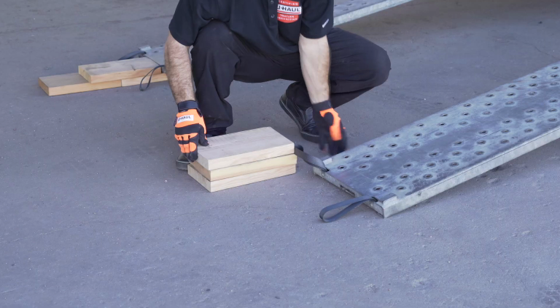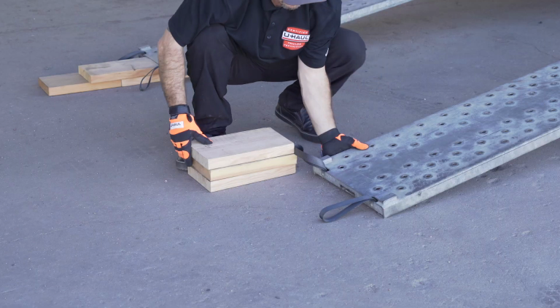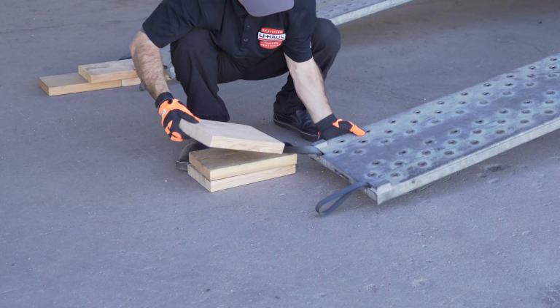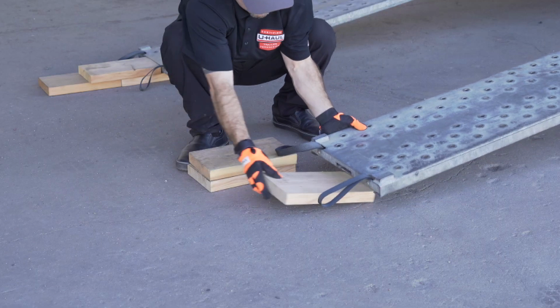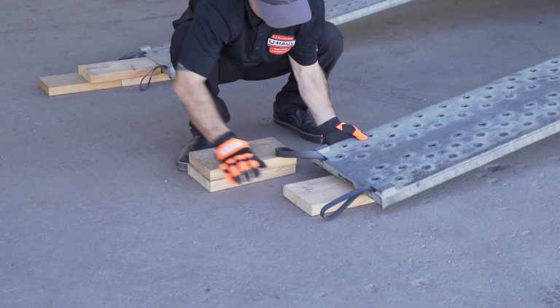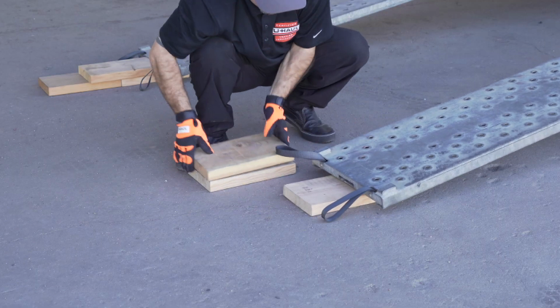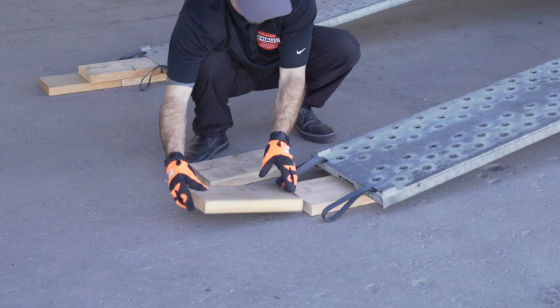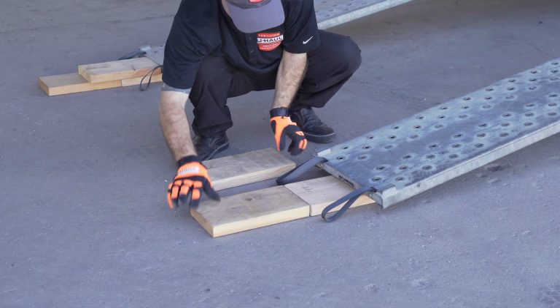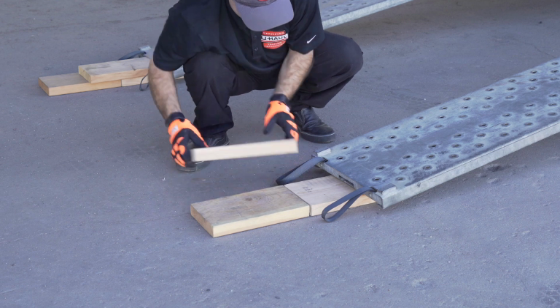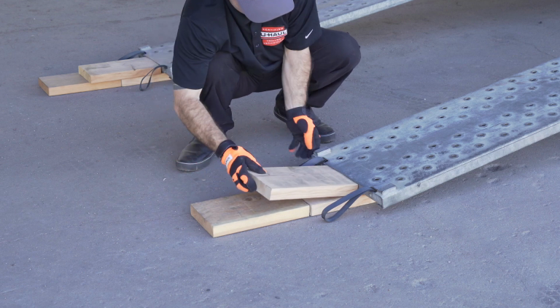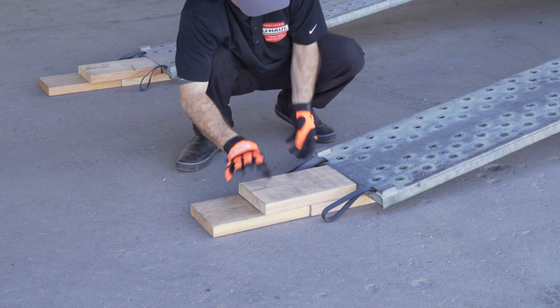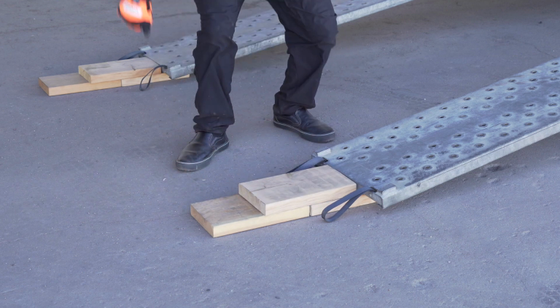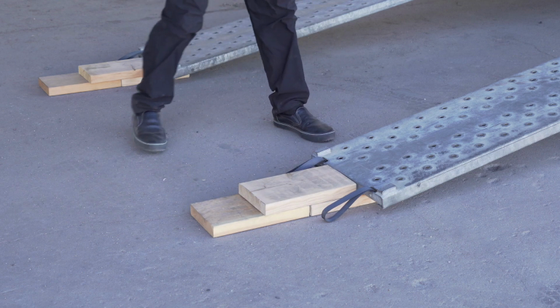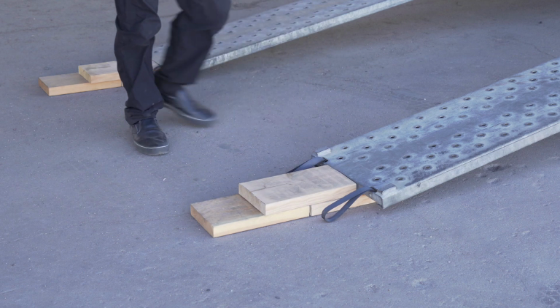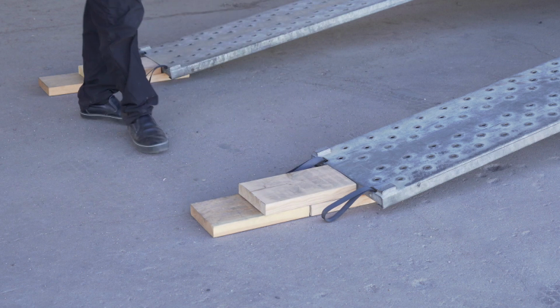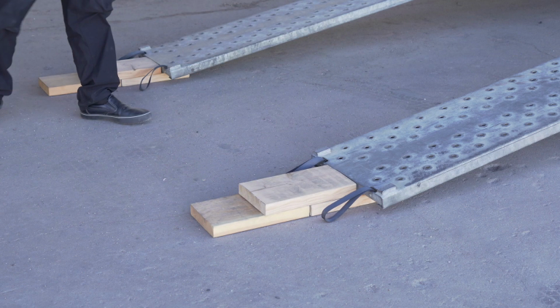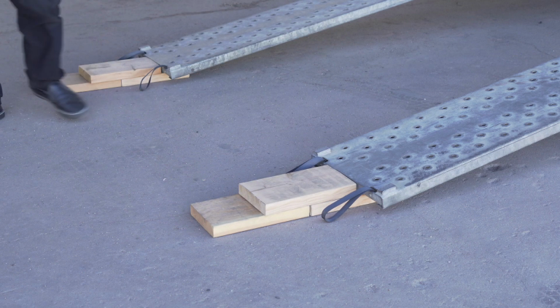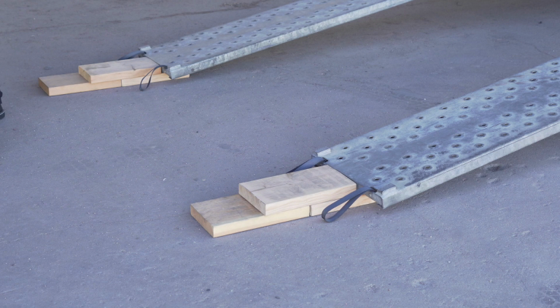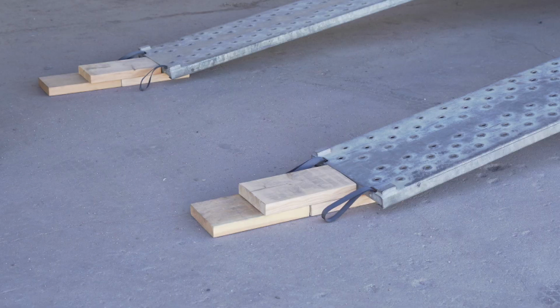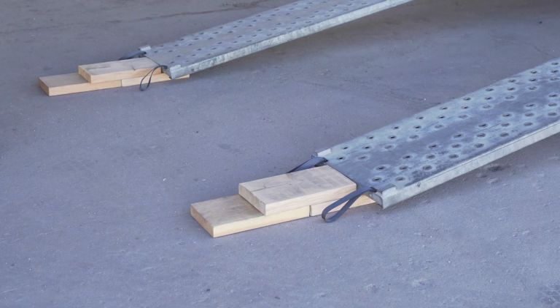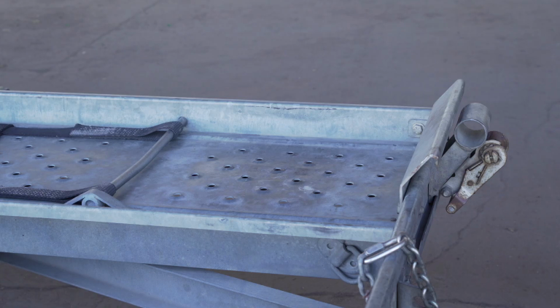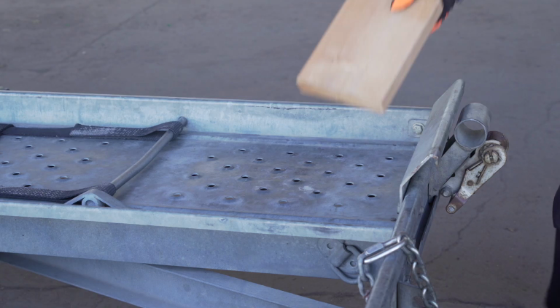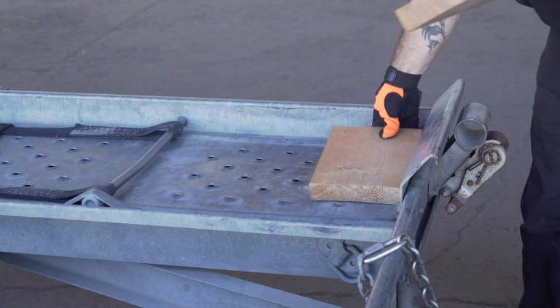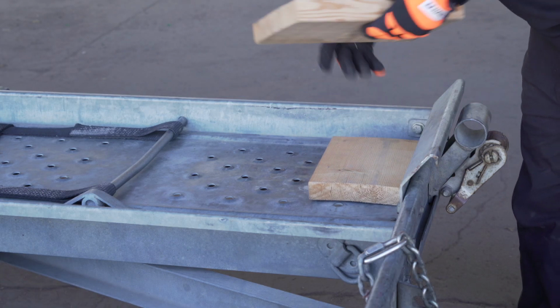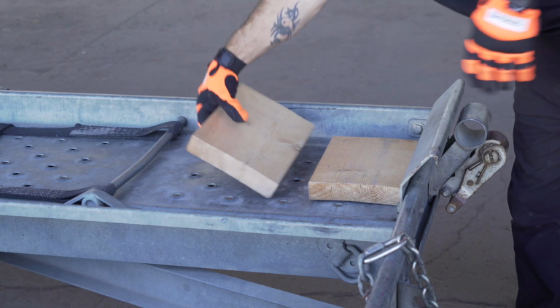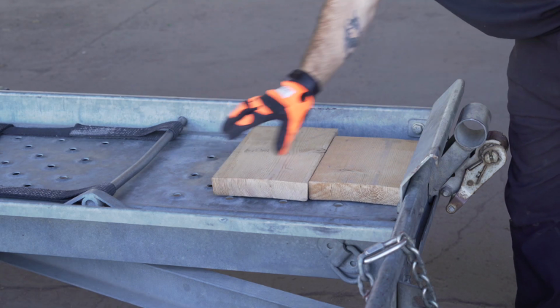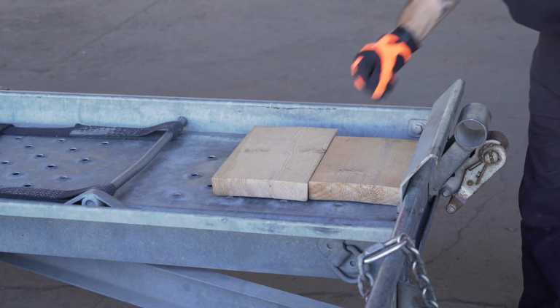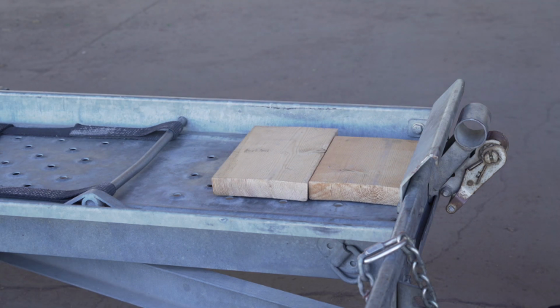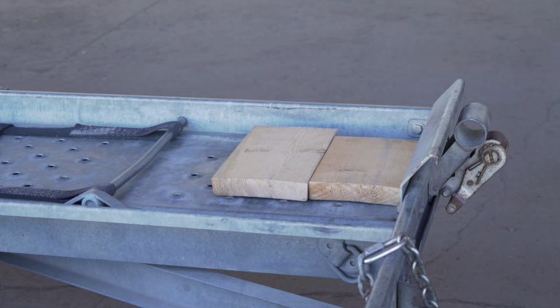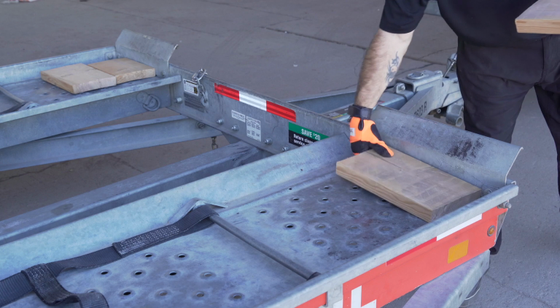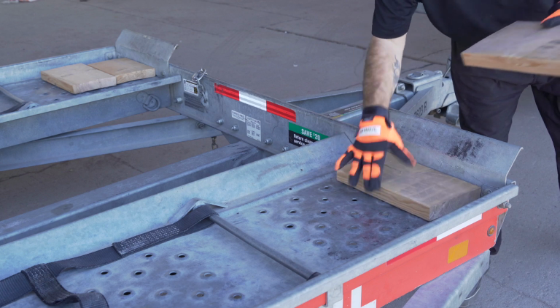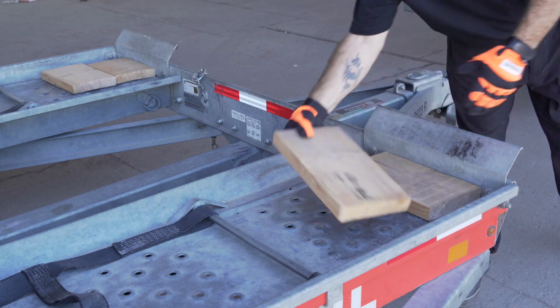Since your vehicle has low clearance, you can raise the vehicle's clearance by laying three twelve-inch long, two-by-eight boards on the ground in a pyramid shape. Next, place two additional boards in the bucket to clear the tire stops, then repeat on the other side.